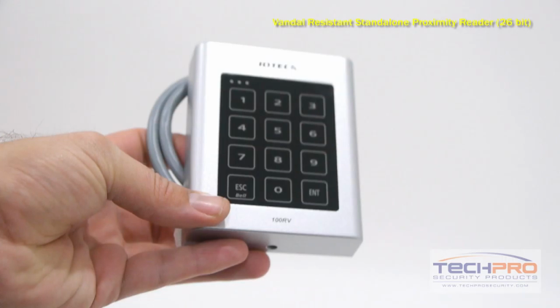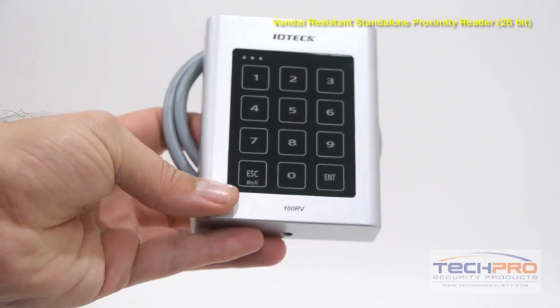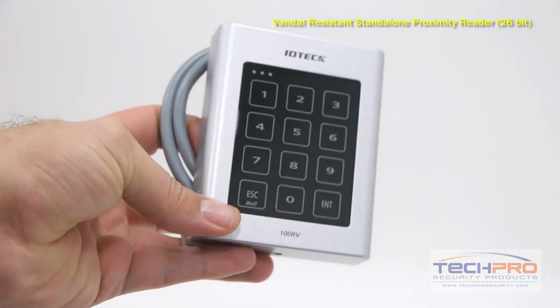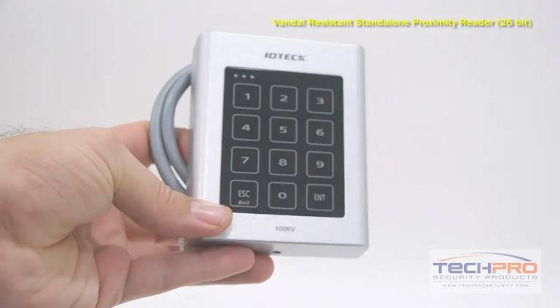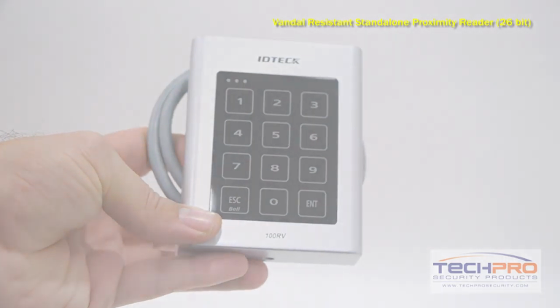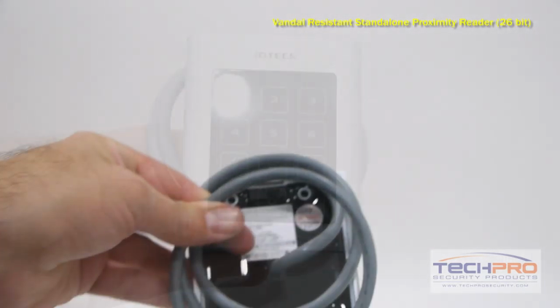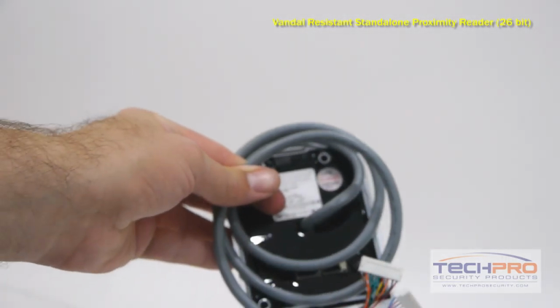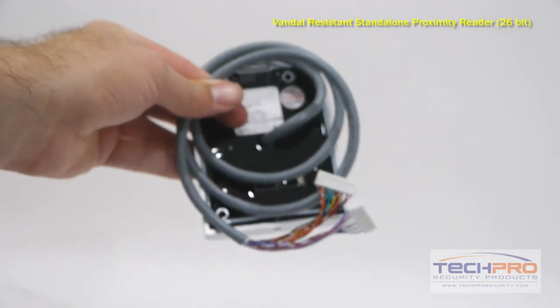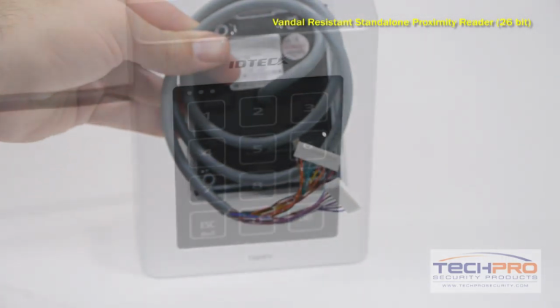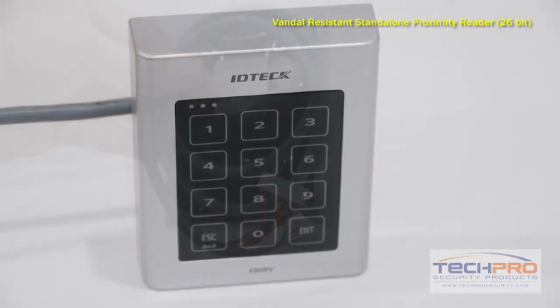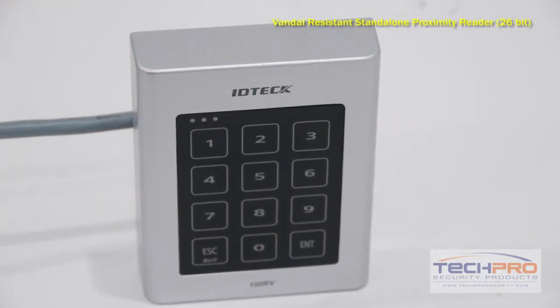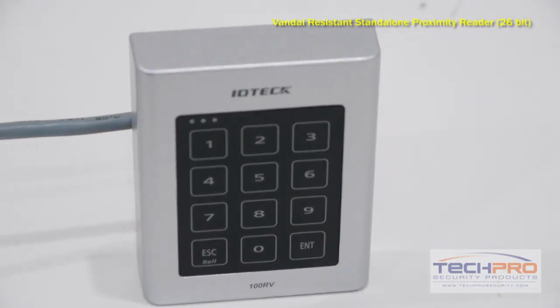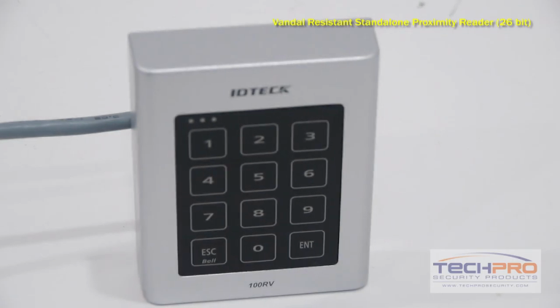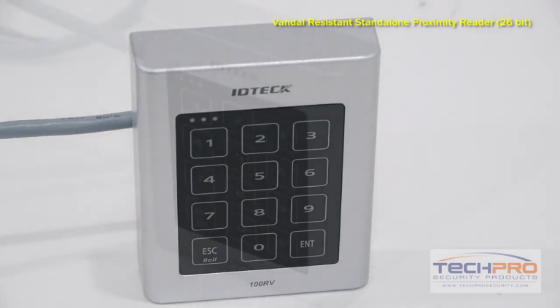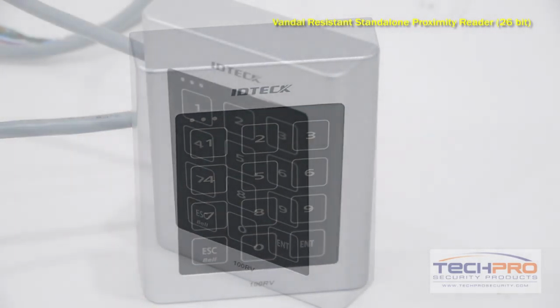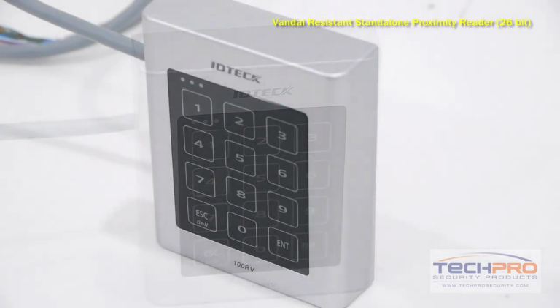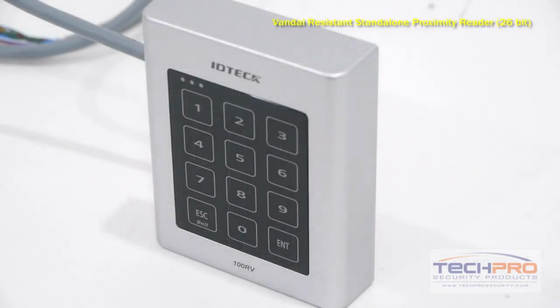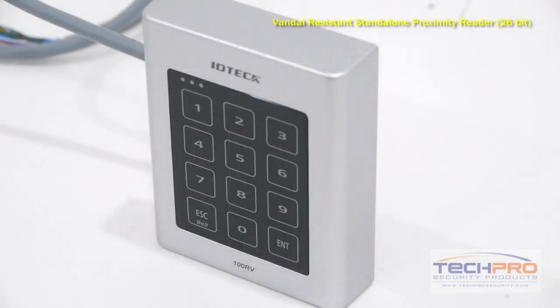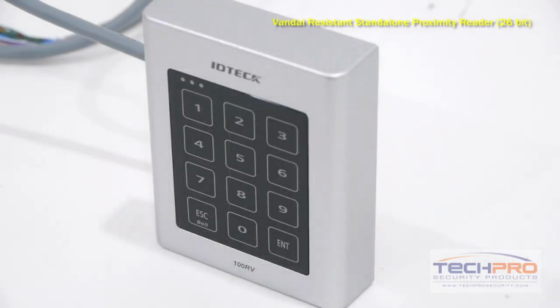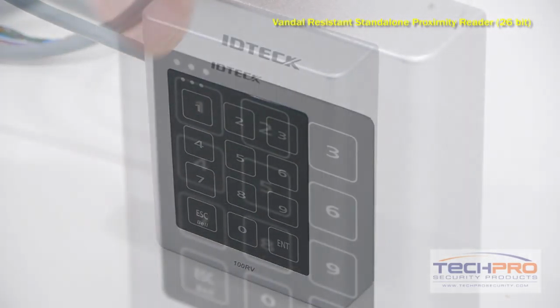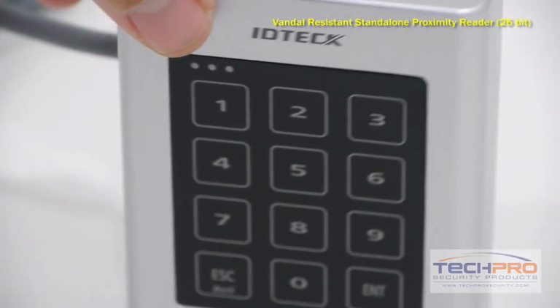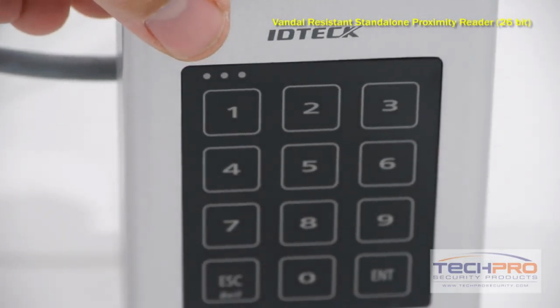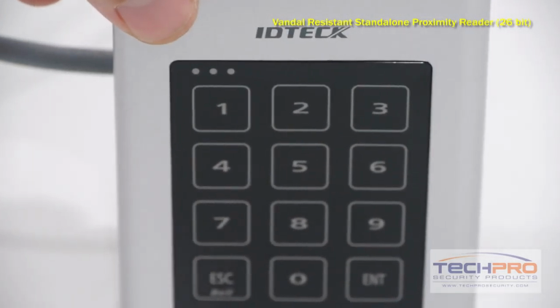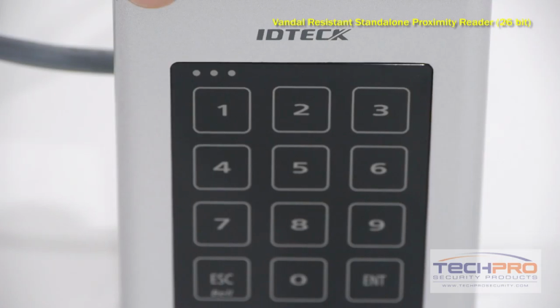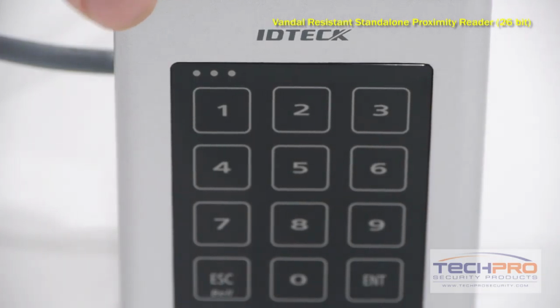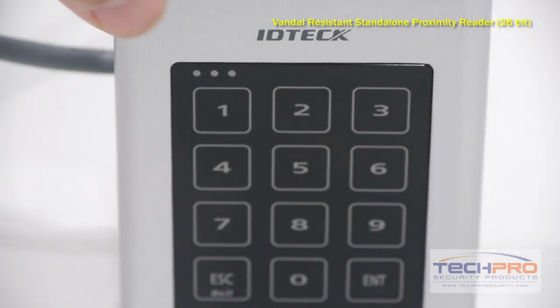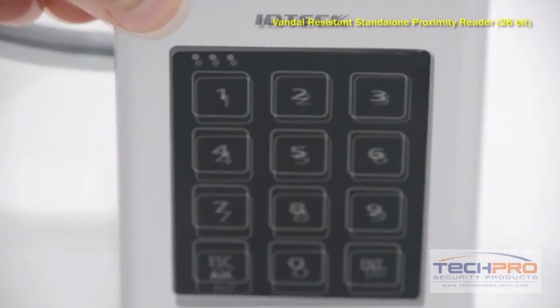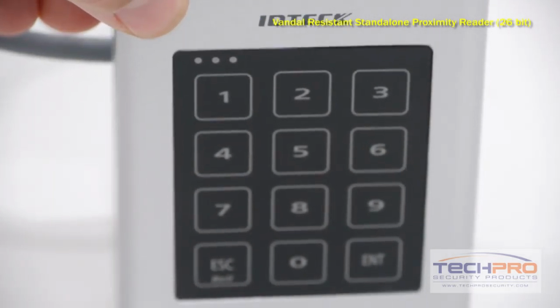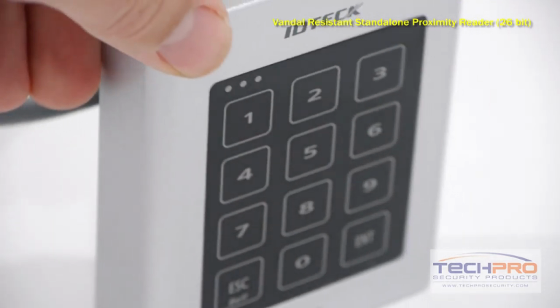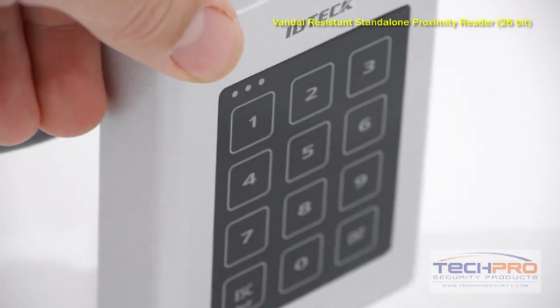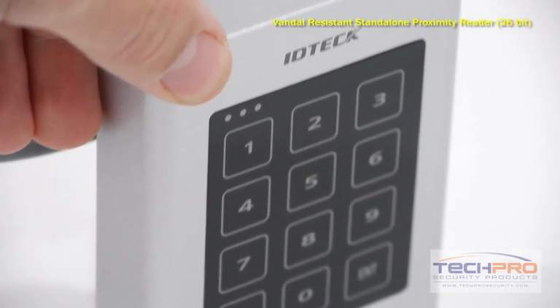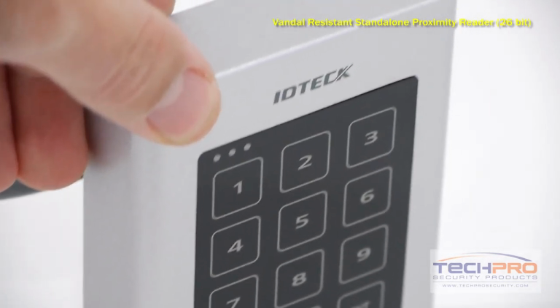This reader can support up to 512 individual users, and can be connected to a computer via RS-232. This Vandal-Resistant Reader includes anti-tamper screws, and is made with hammer and drill-resistant polycarbonate aluminum die casting.